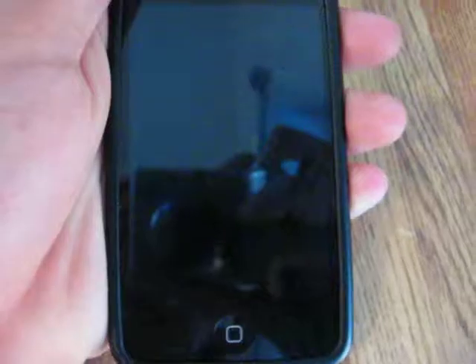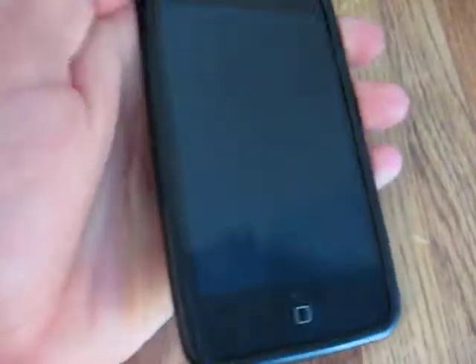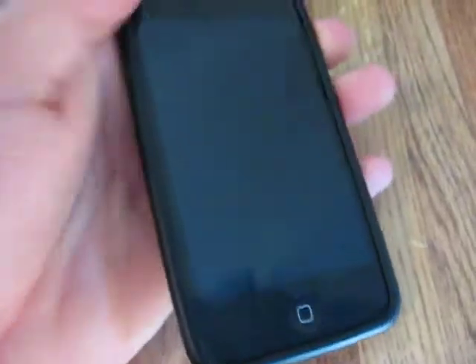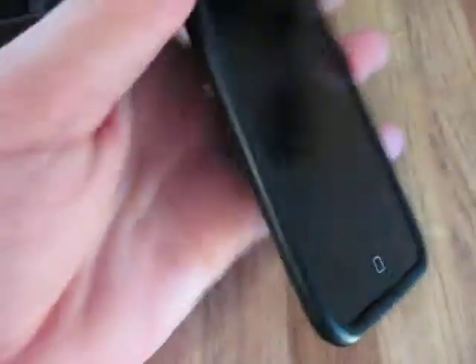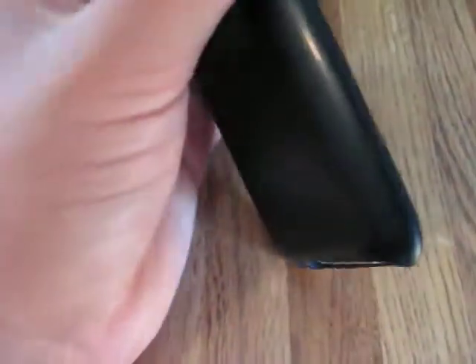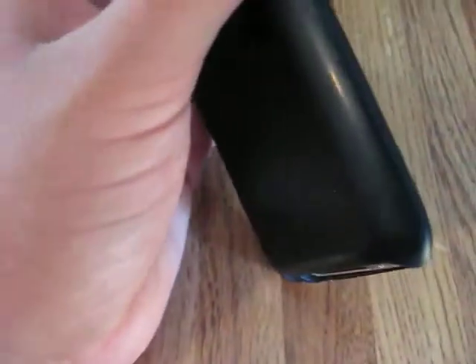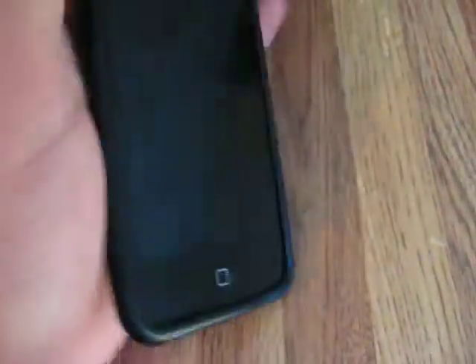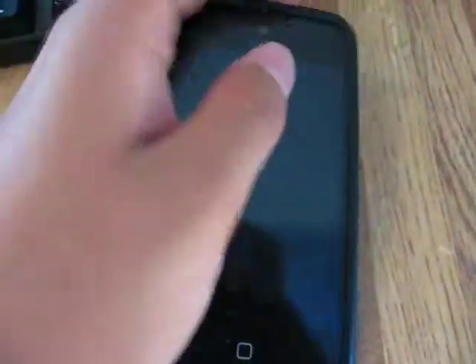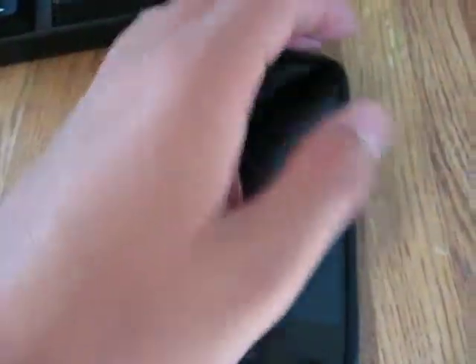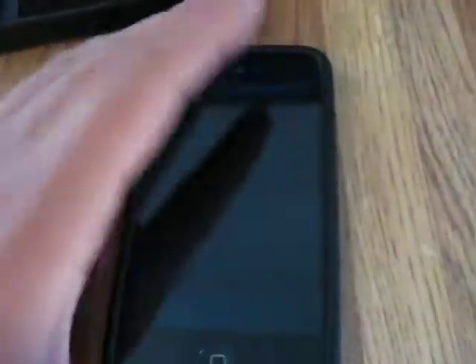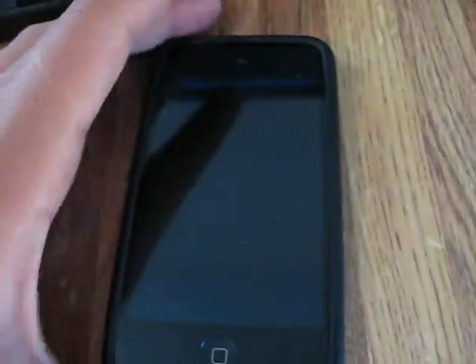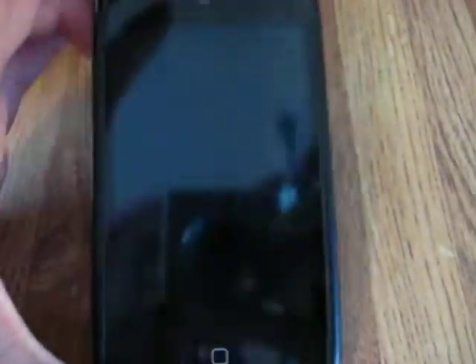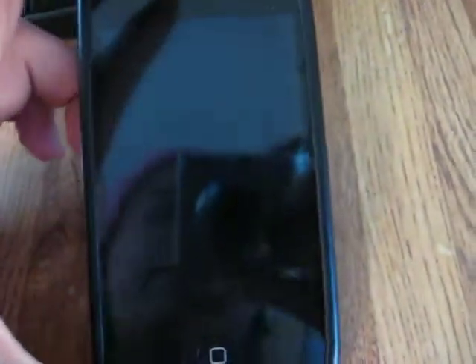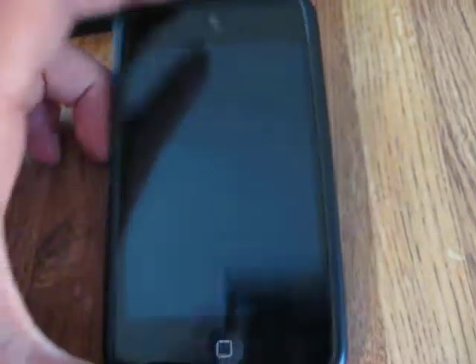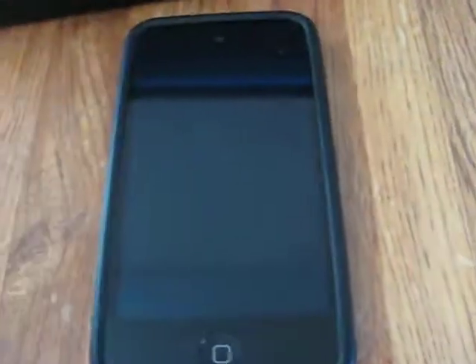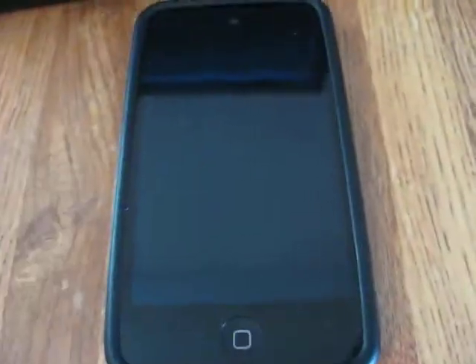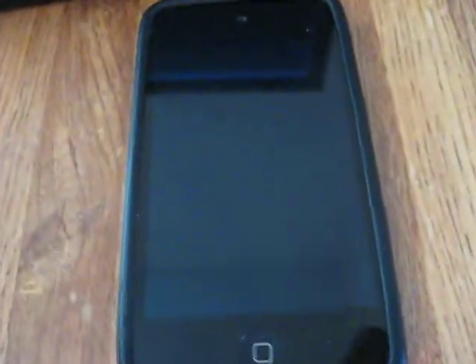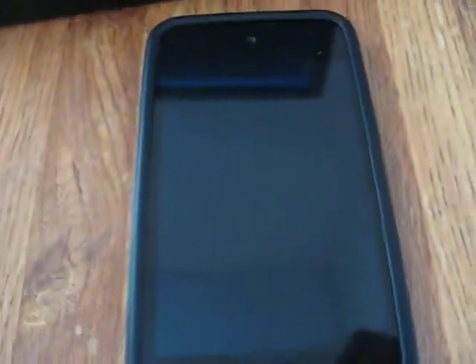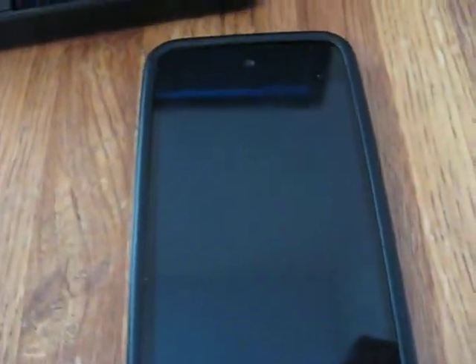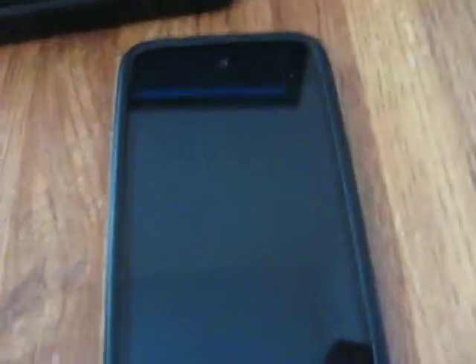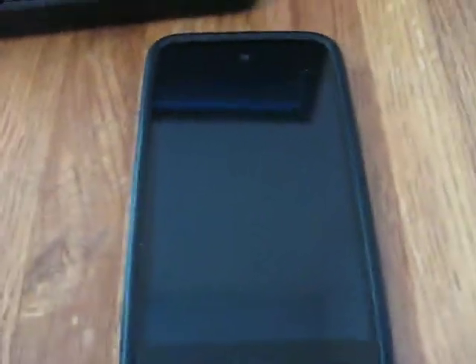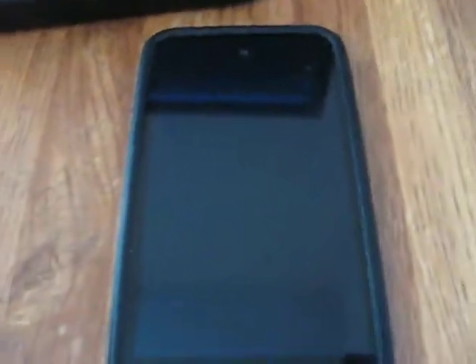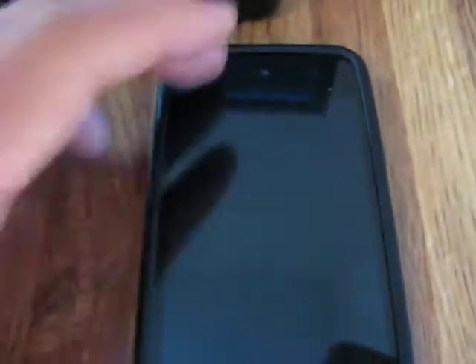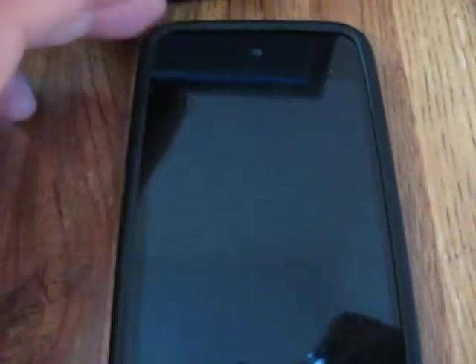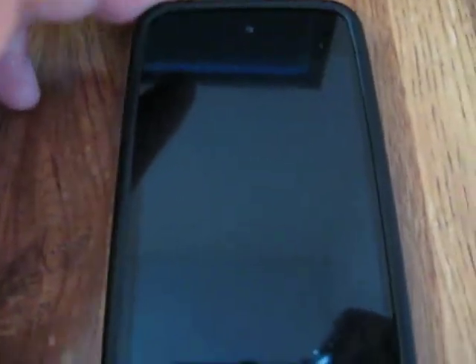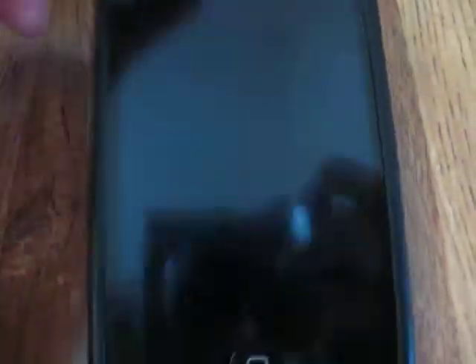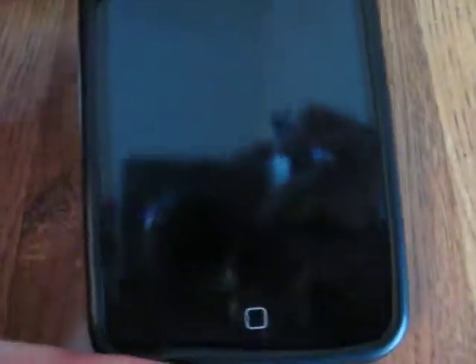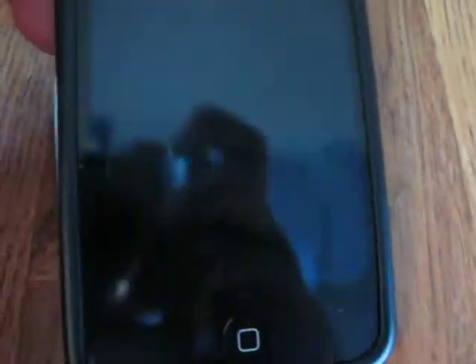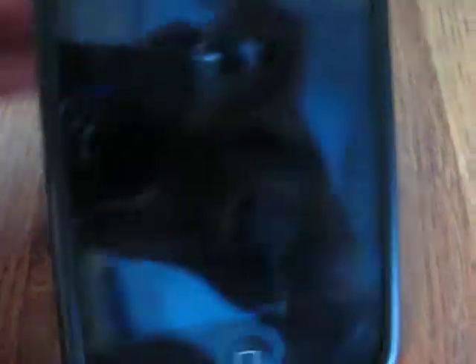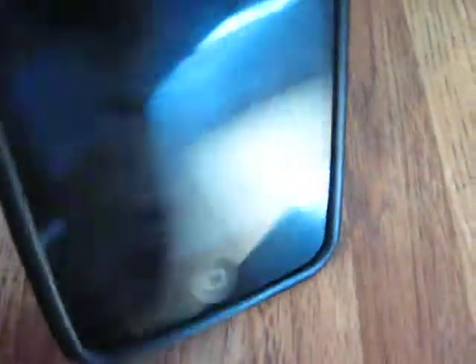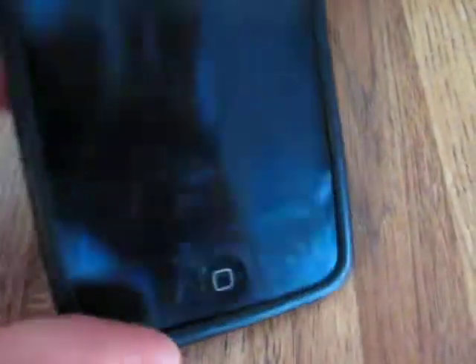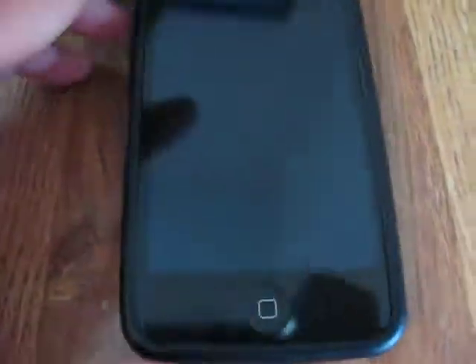Hey YouTube, I have a problem with my iPod. I dropped it in the water in my washing machine and it was in there for like three seconds and then I pulled it out.